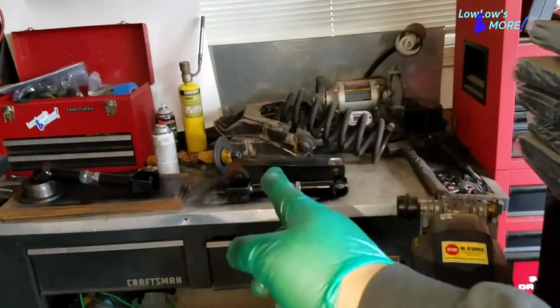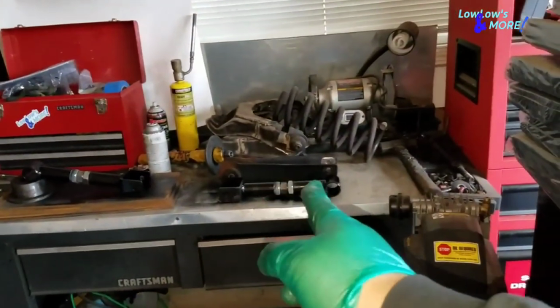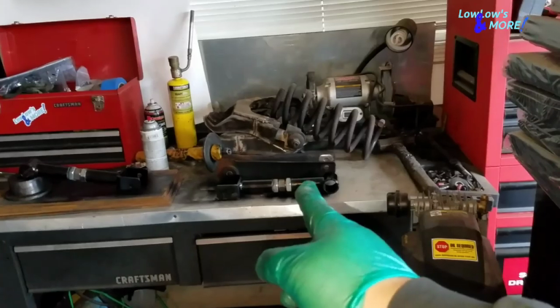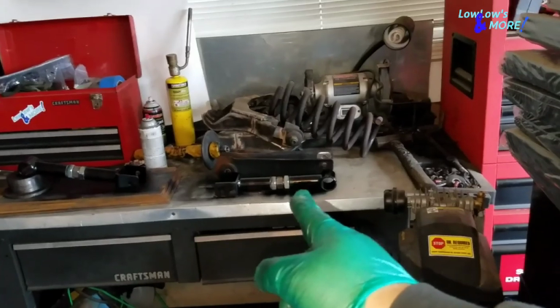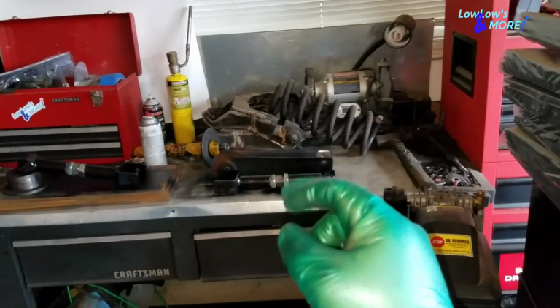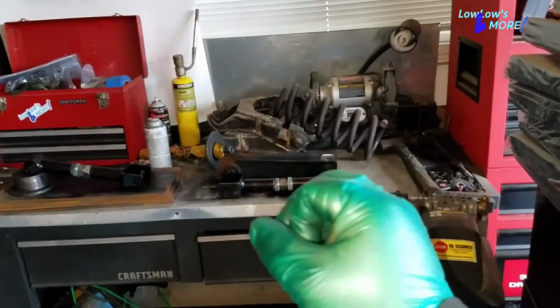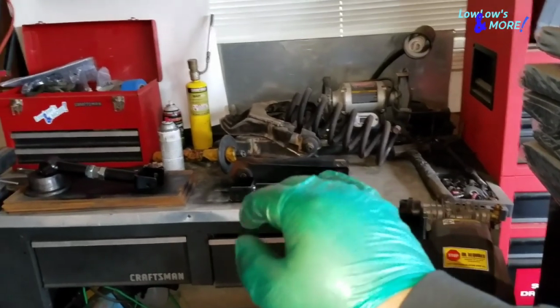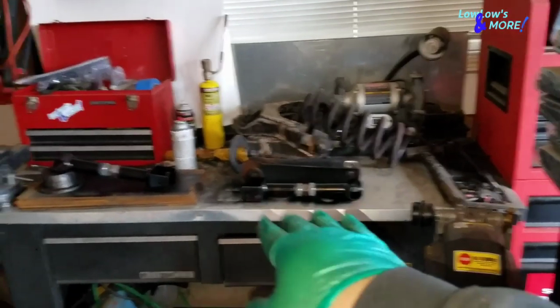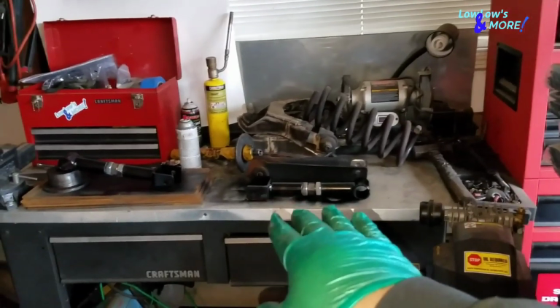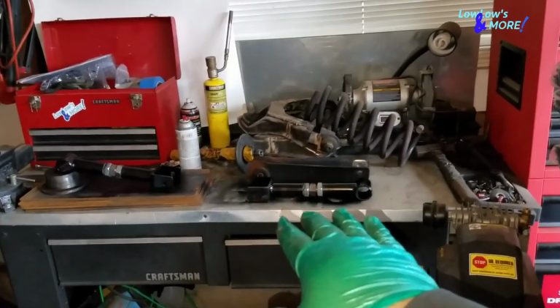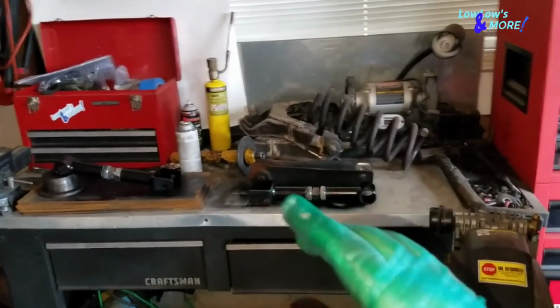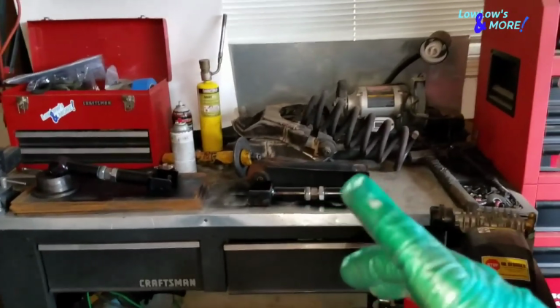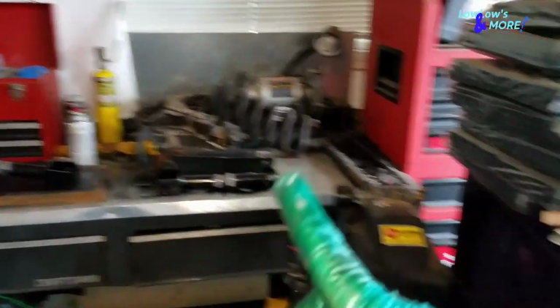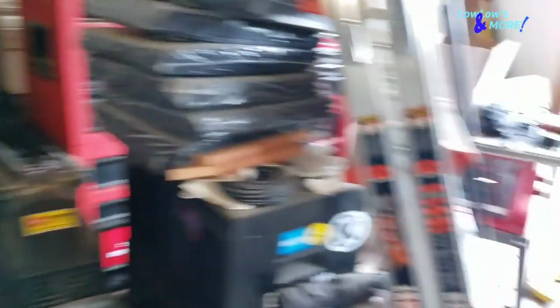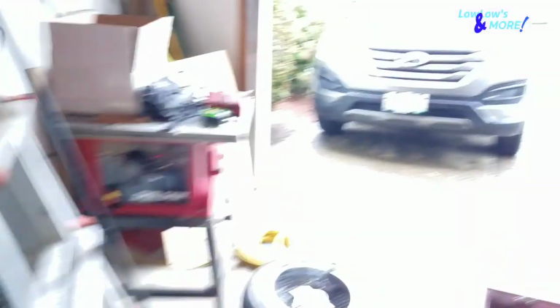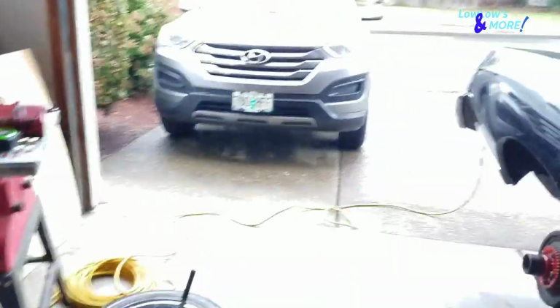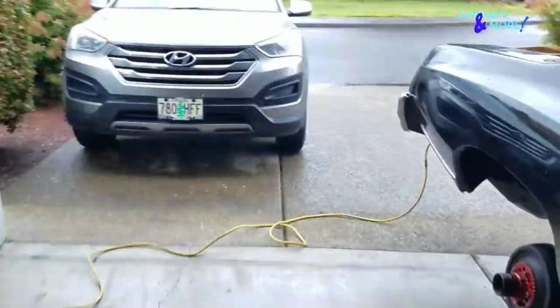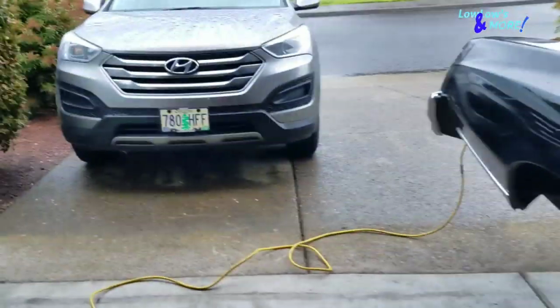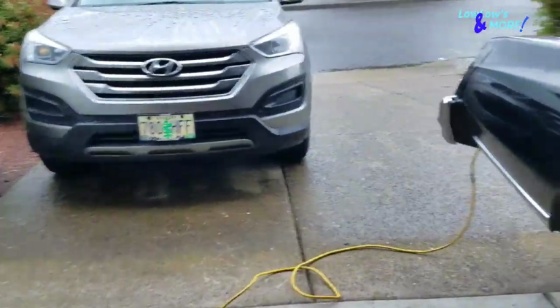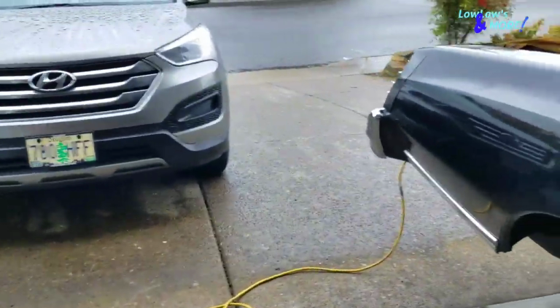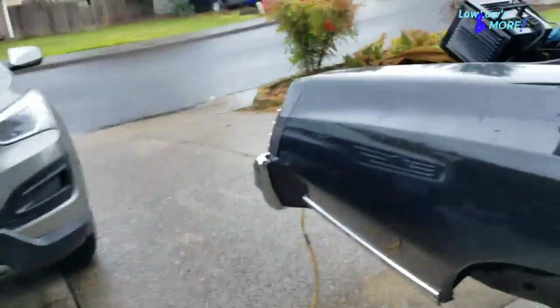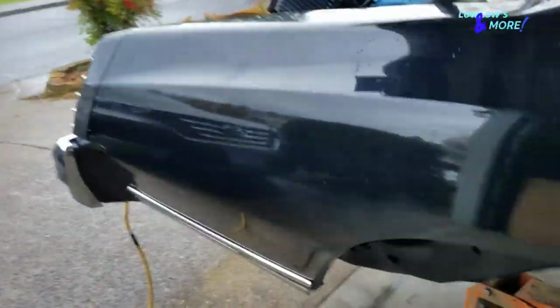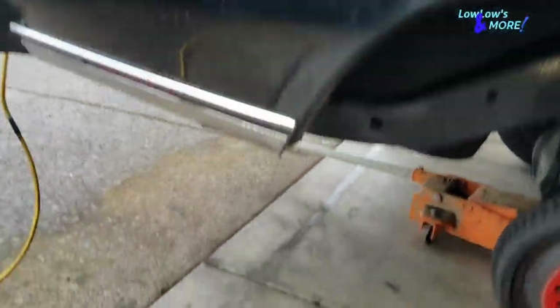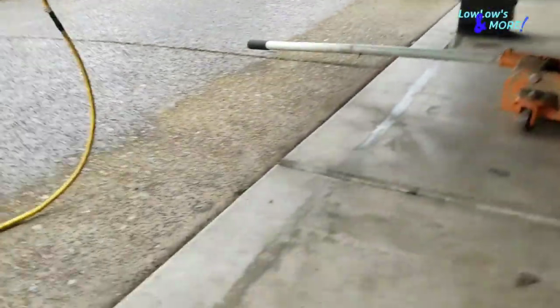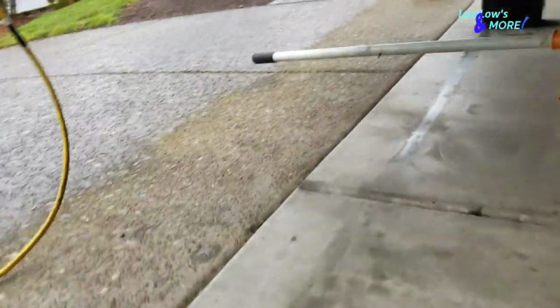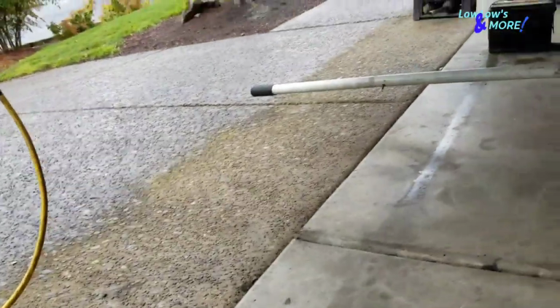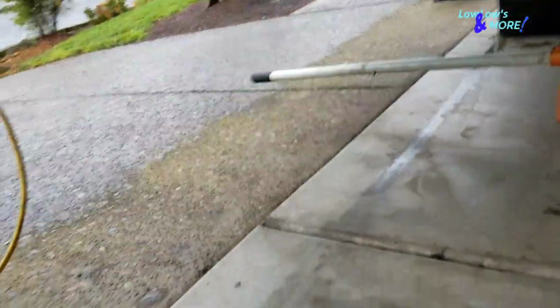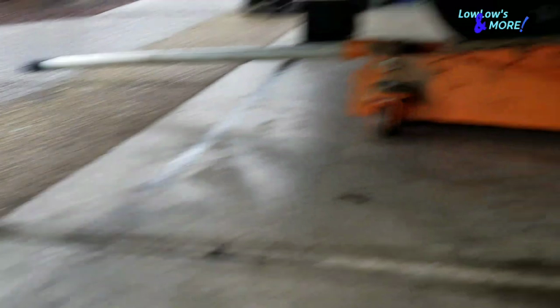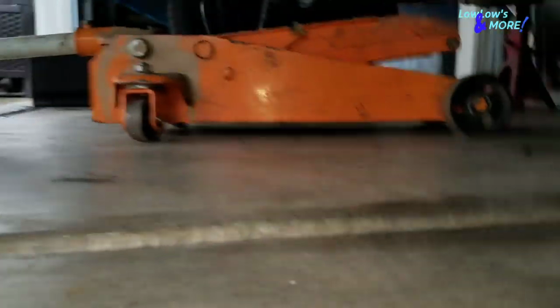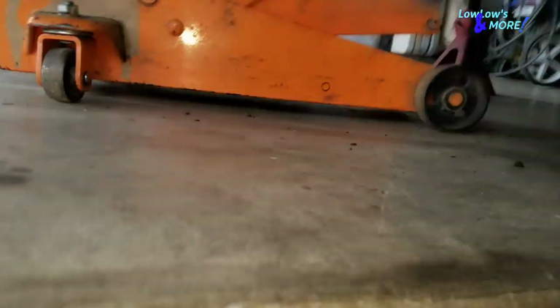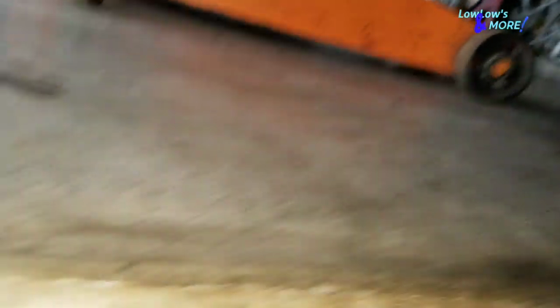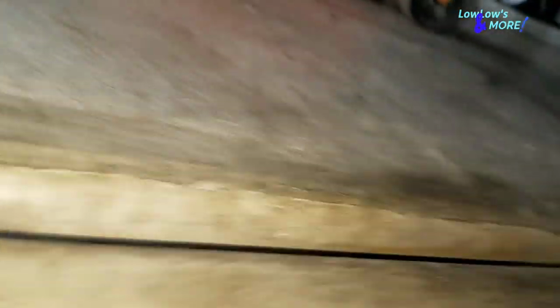Let me match up the trailing arm with the existing holes and we'll be right back. I'll show you how it looks inside the car. One thing I forgot to show you: when you're taking off the trailing arm, there's a small issue.